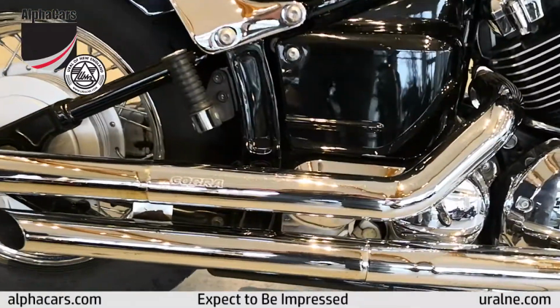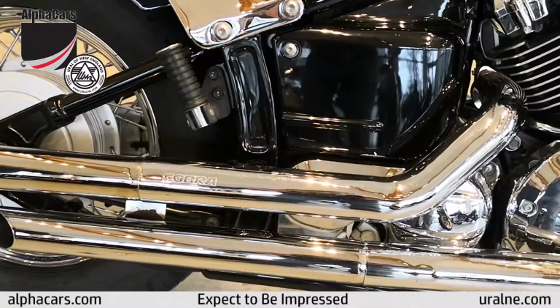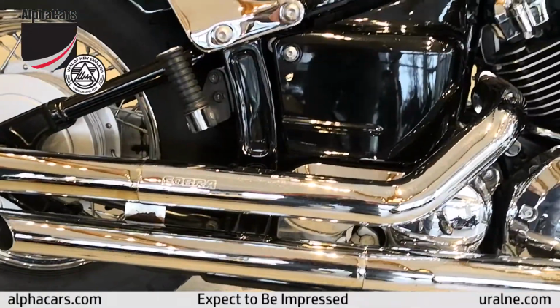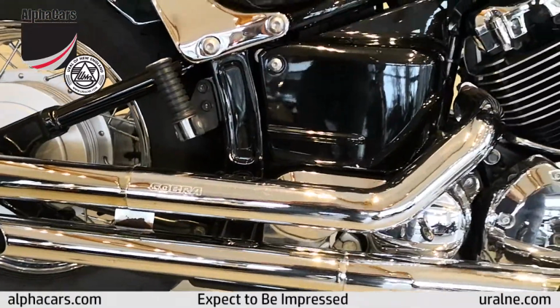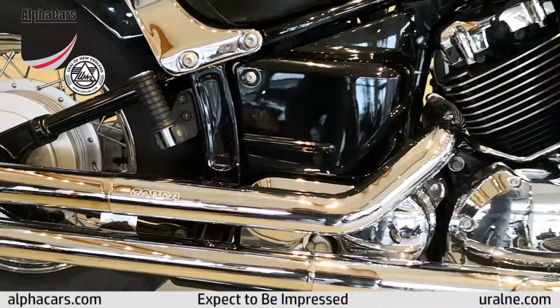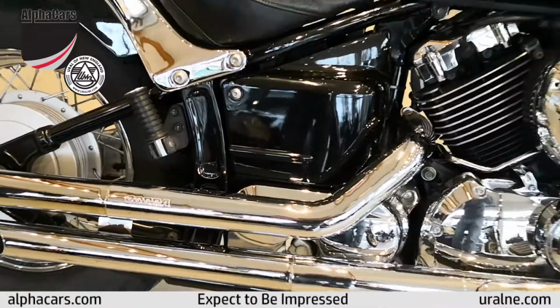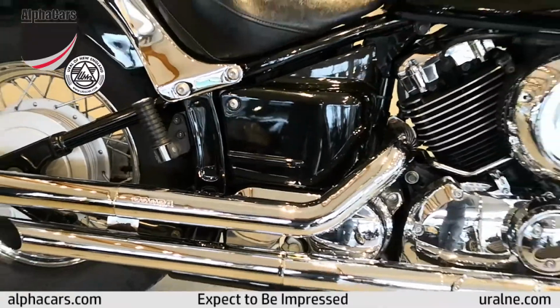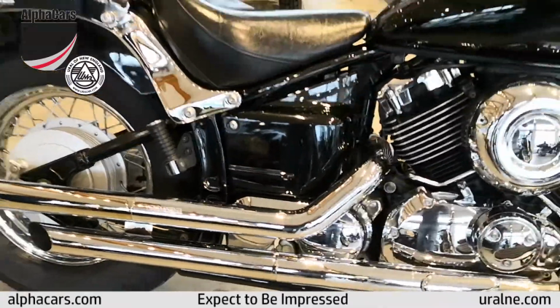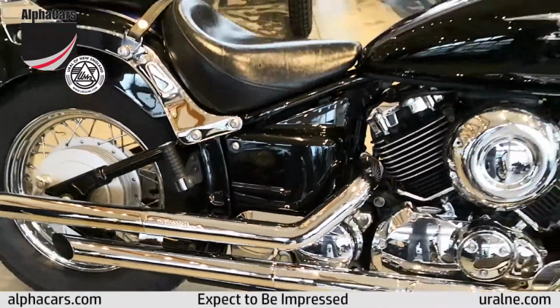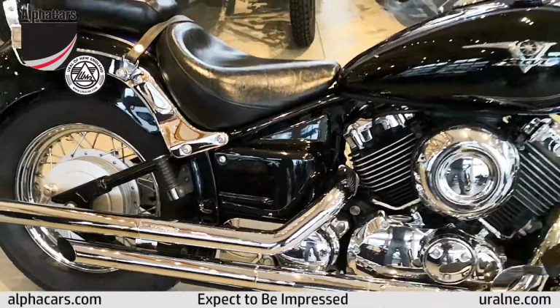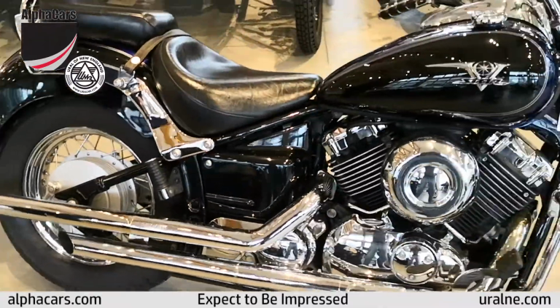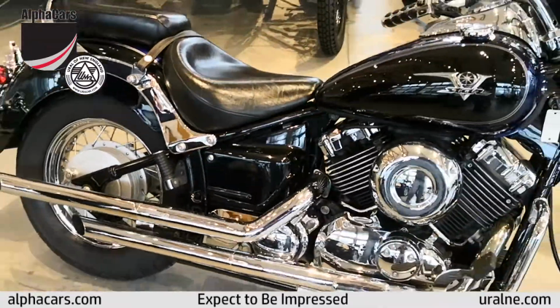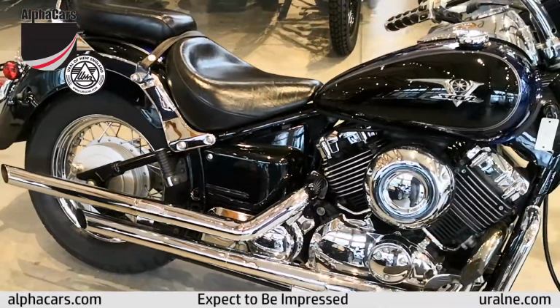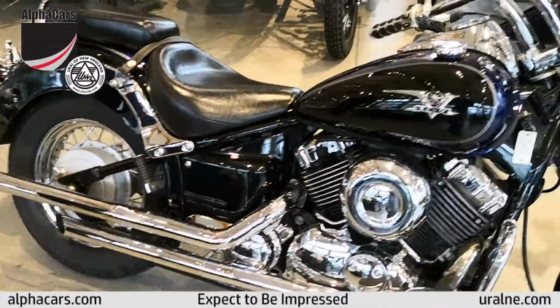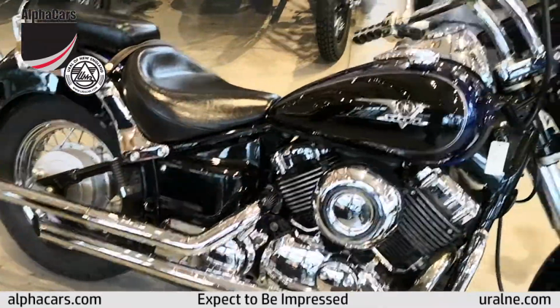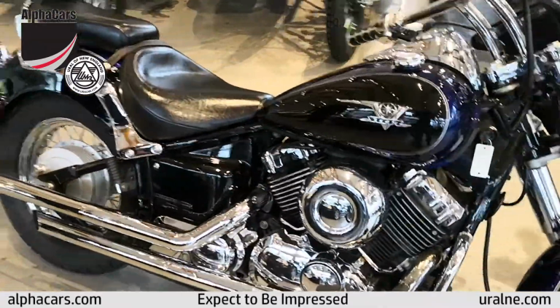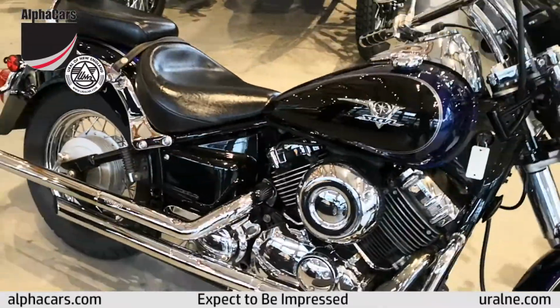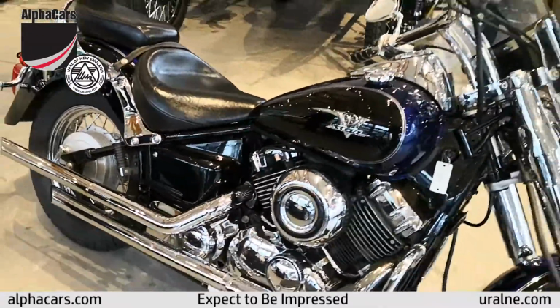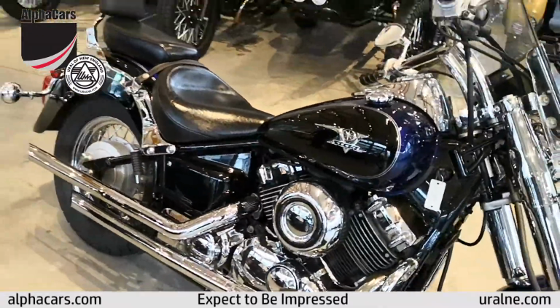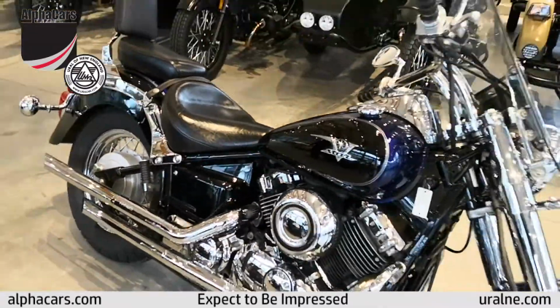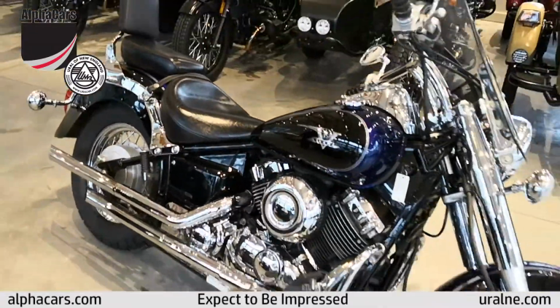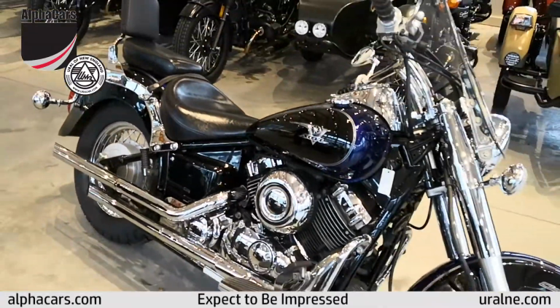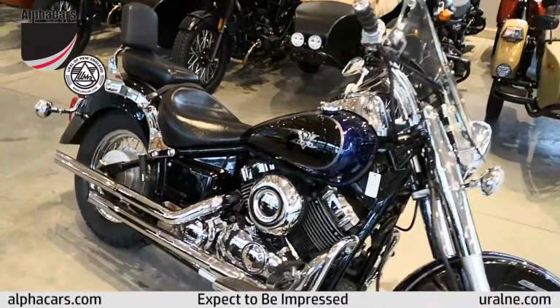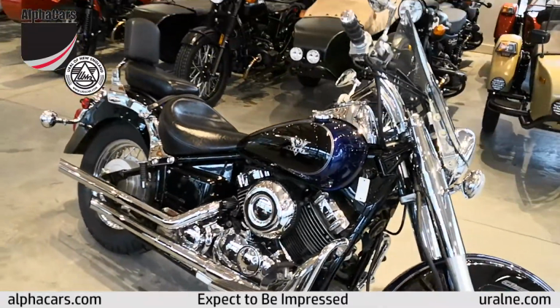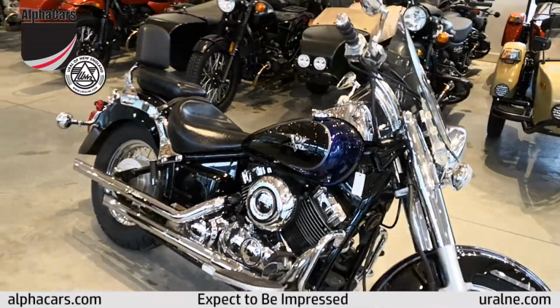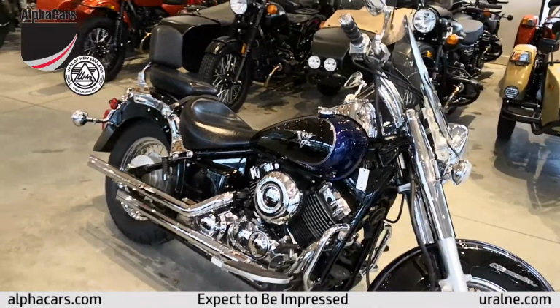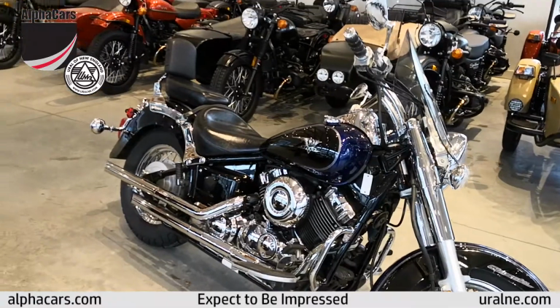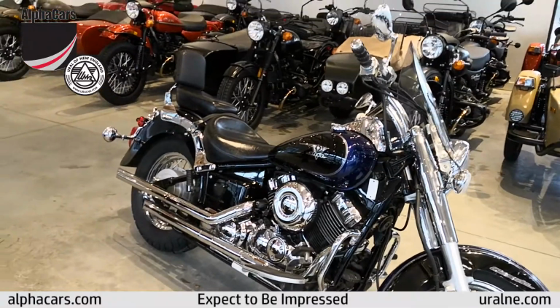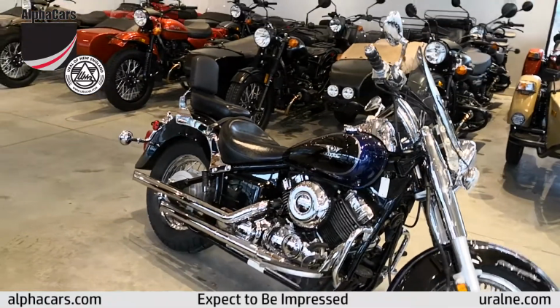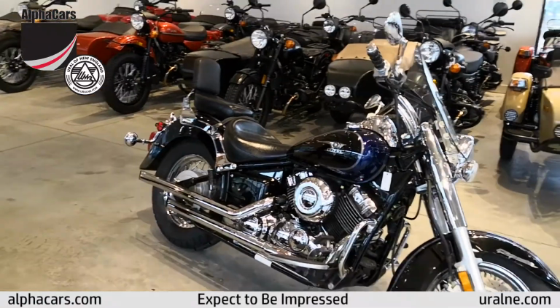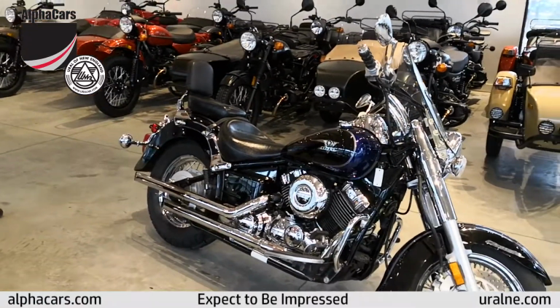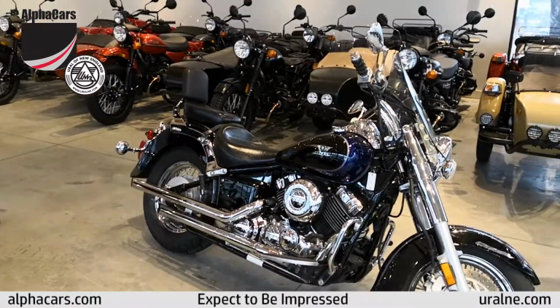This bike is priced very affordably and has thousands and thousands of enjoyable miles left in it.